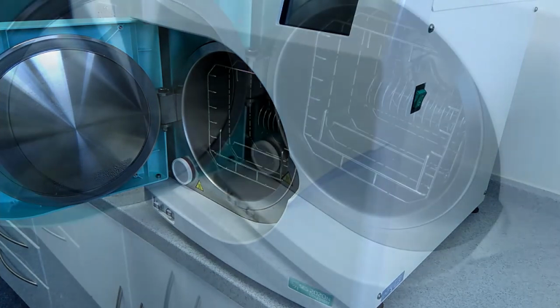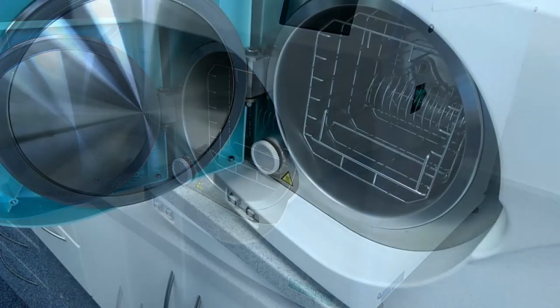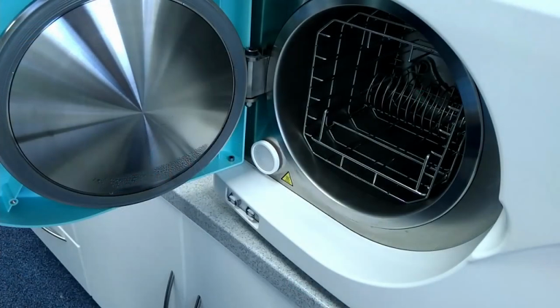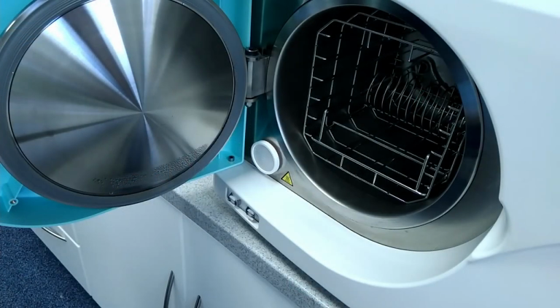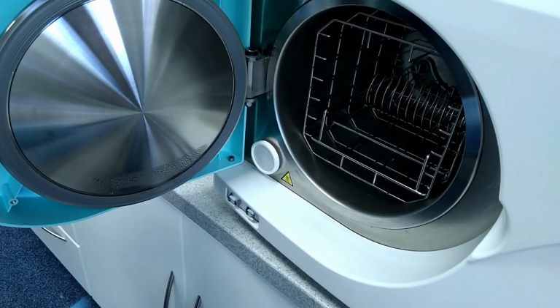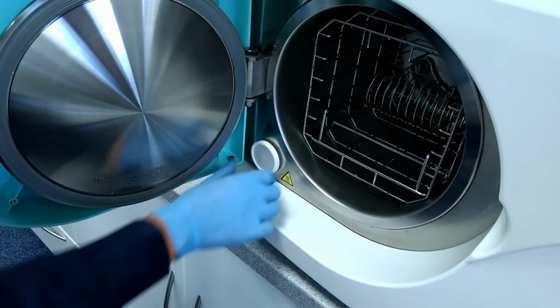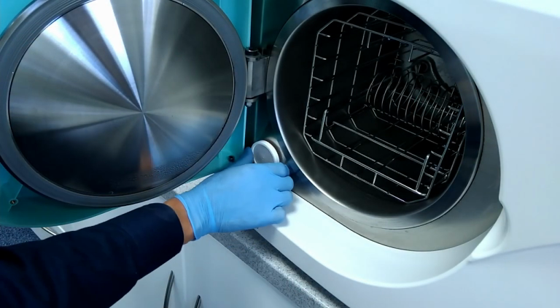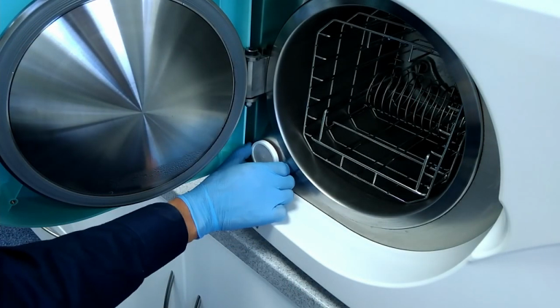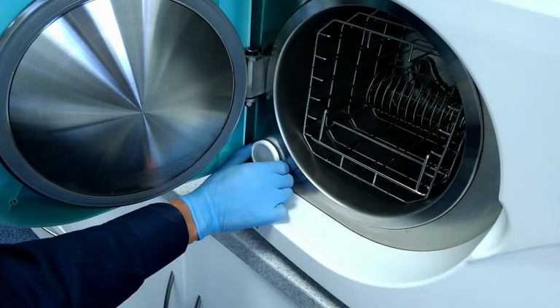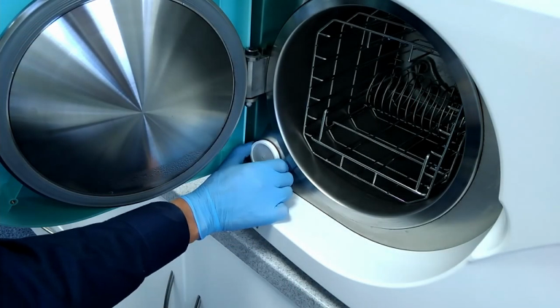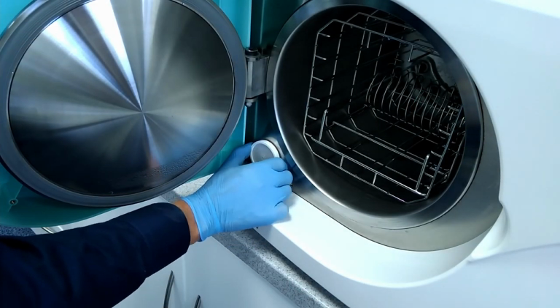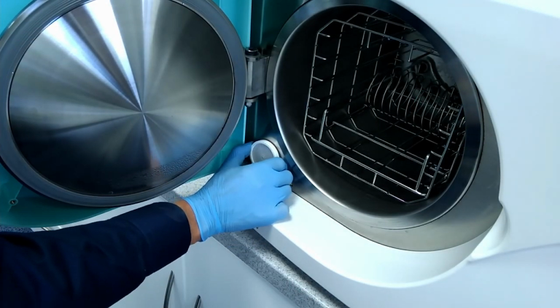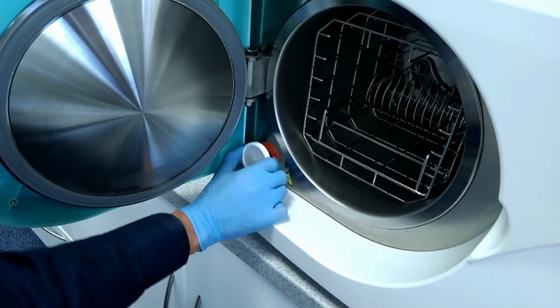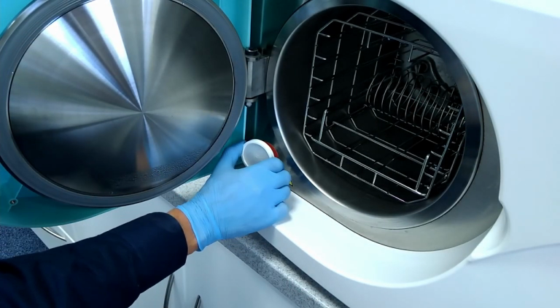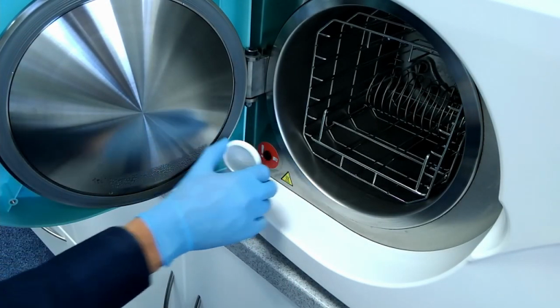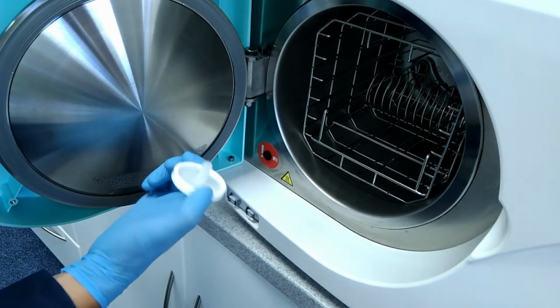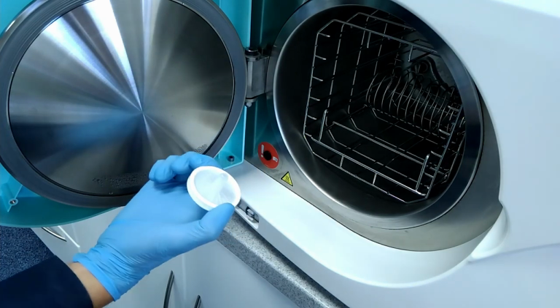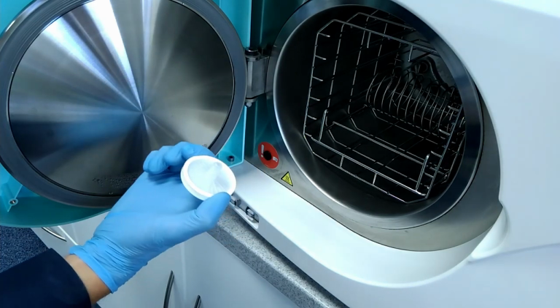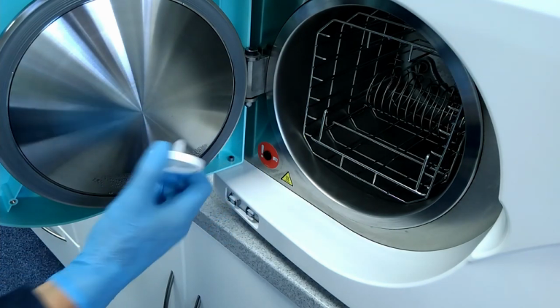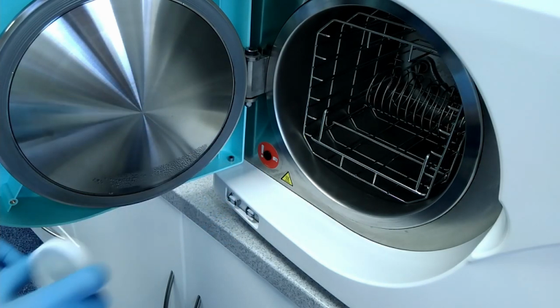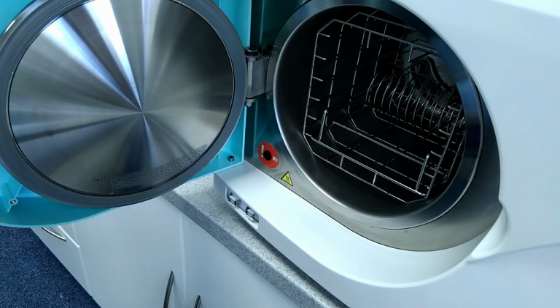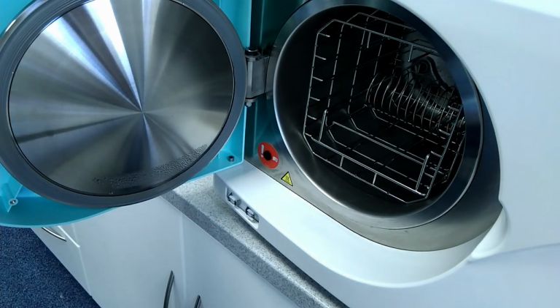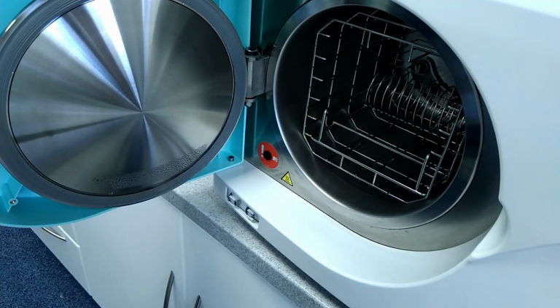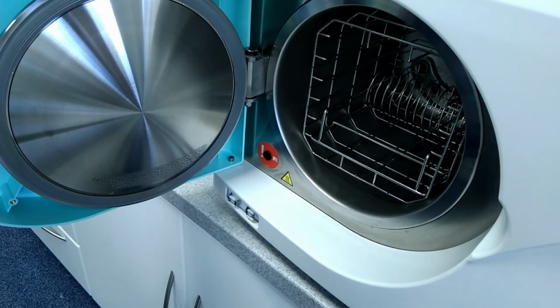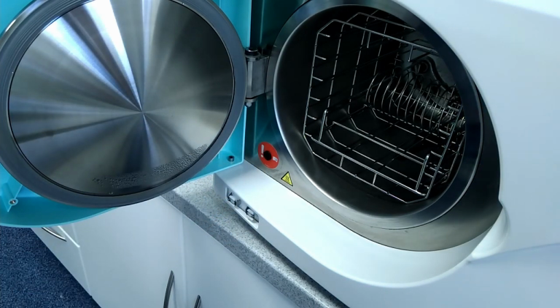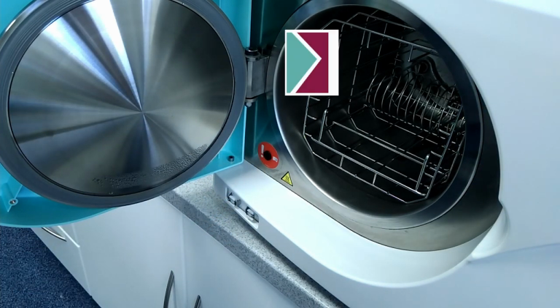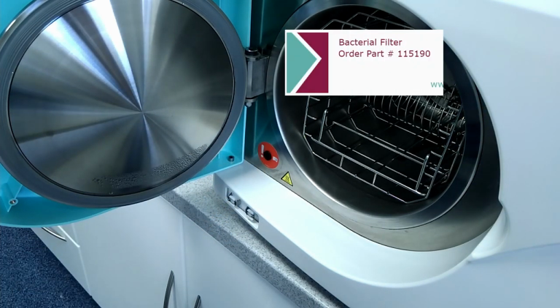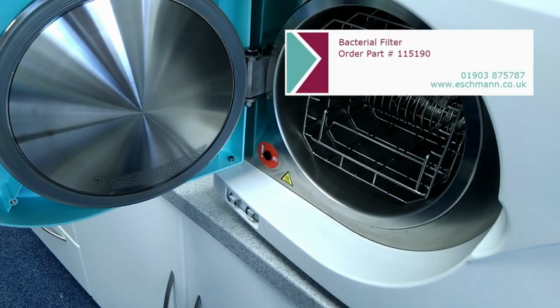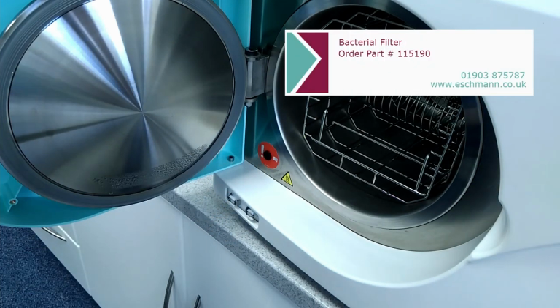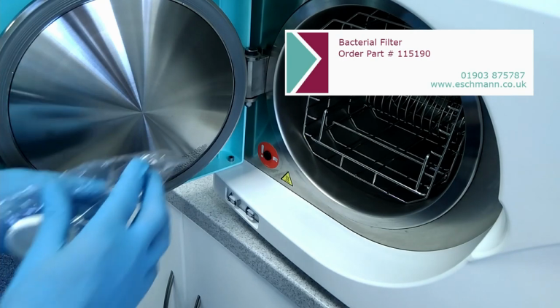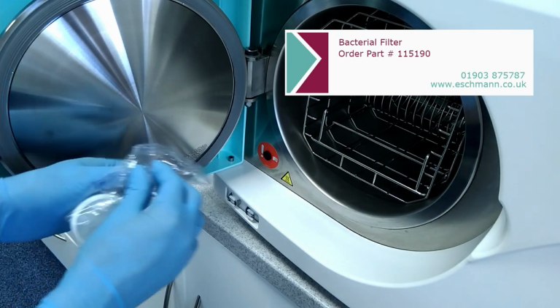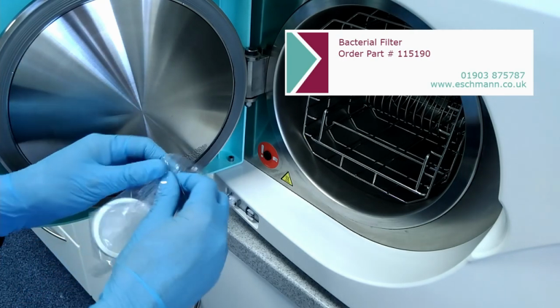To remove the old filter, just grip it firmly and pull it out. You might find it comes out easier if you wiggle it a bit from side to side. You can dispose of the old filter in your general waste.